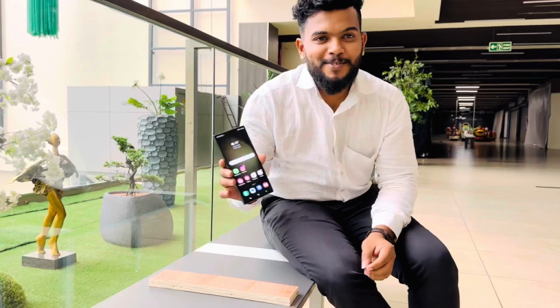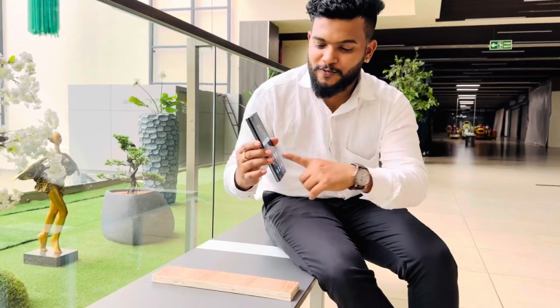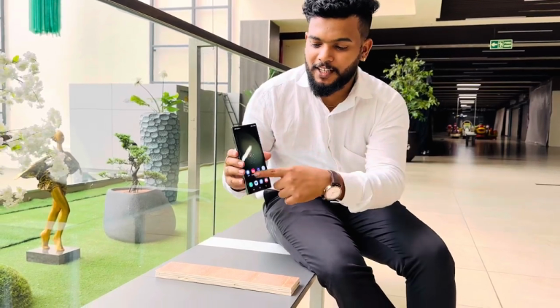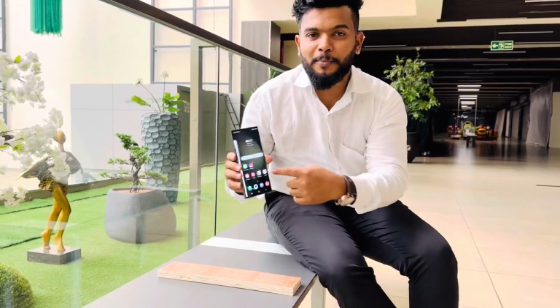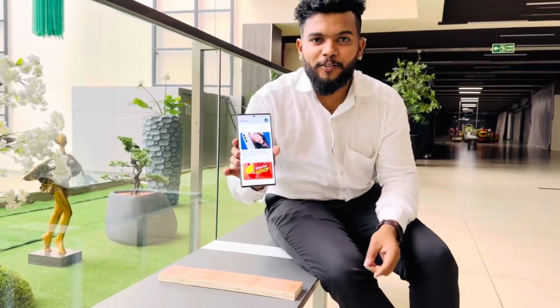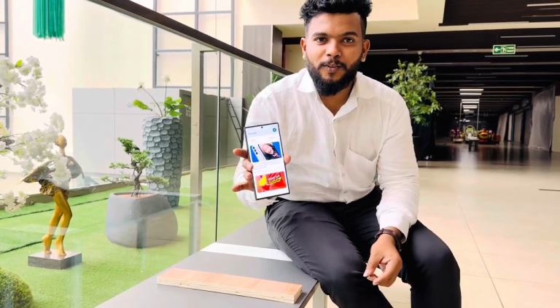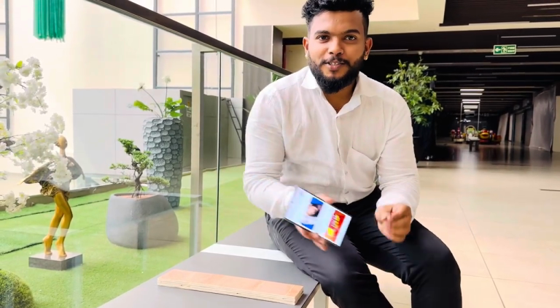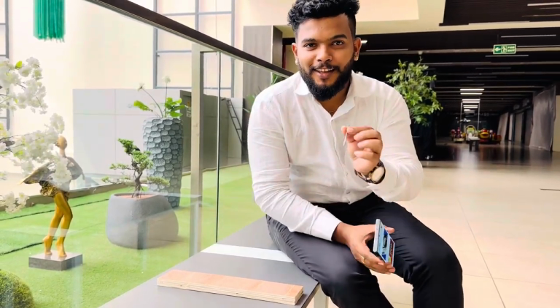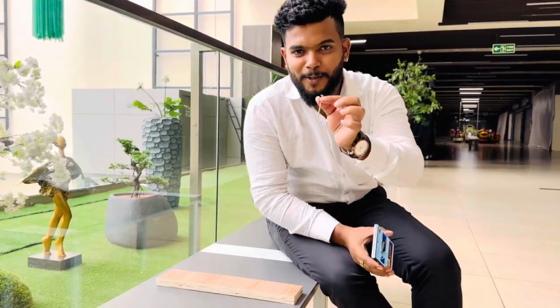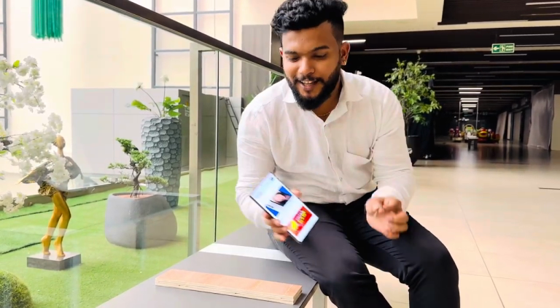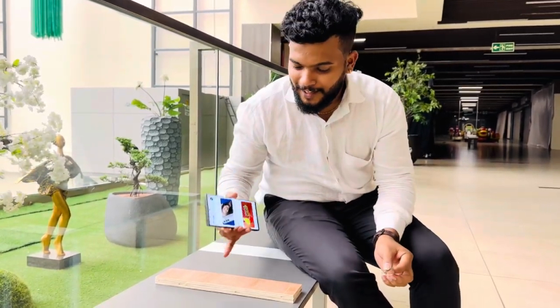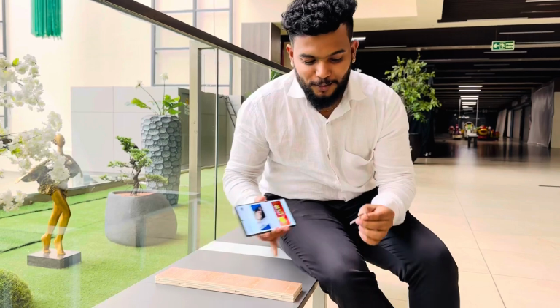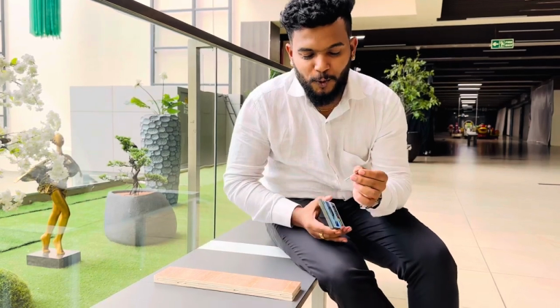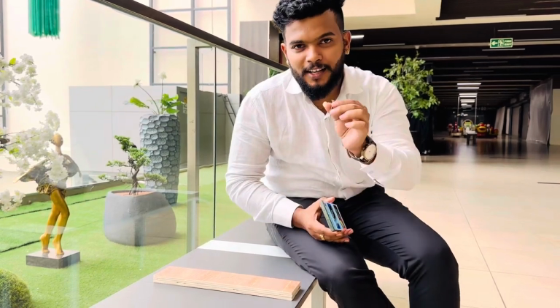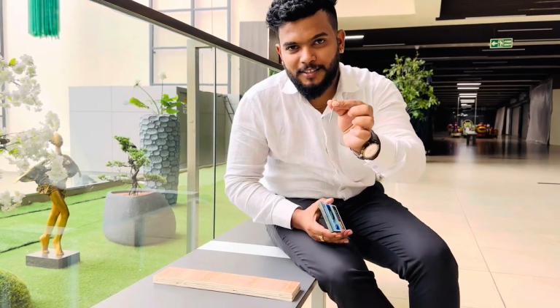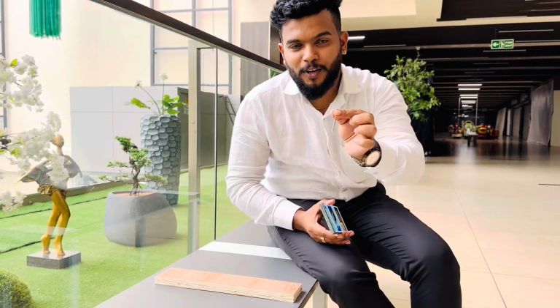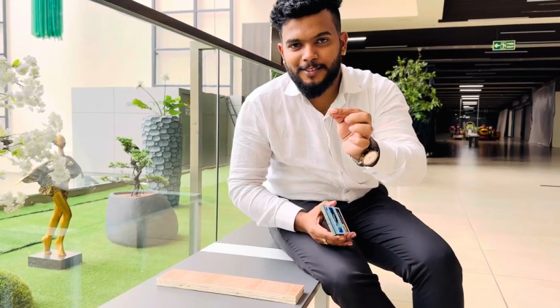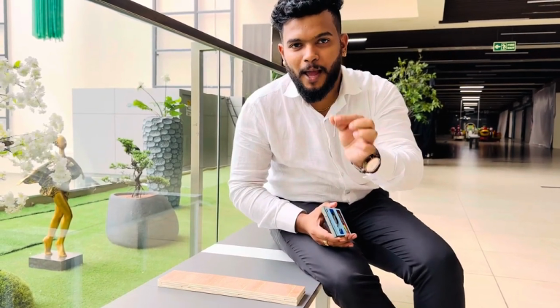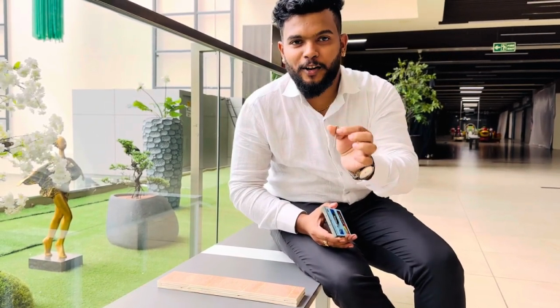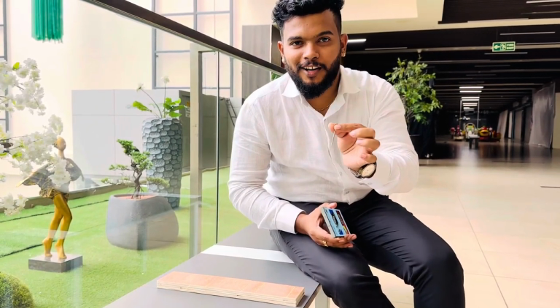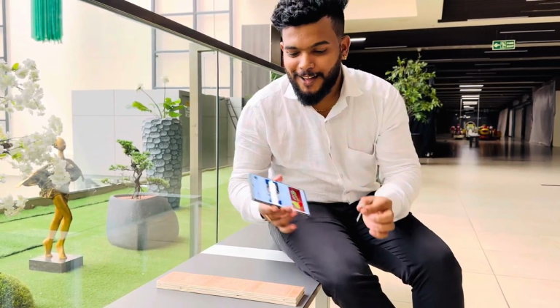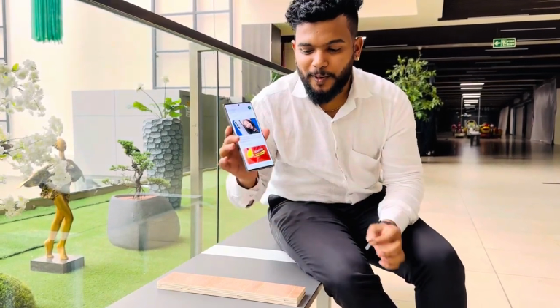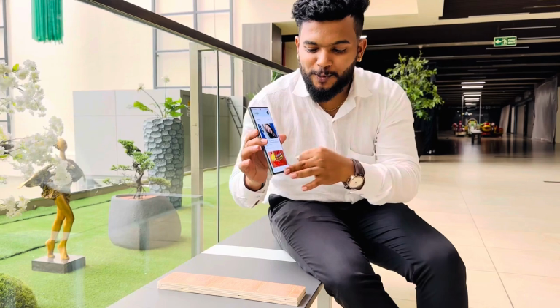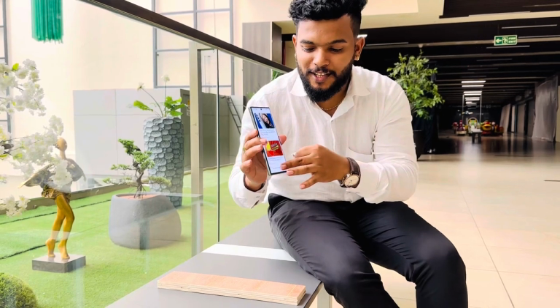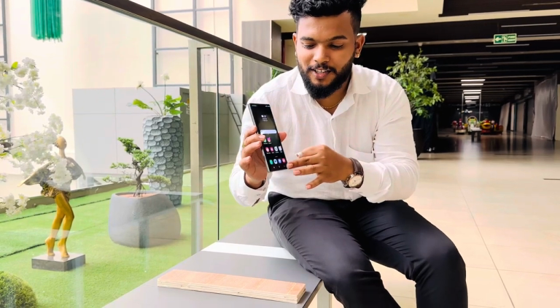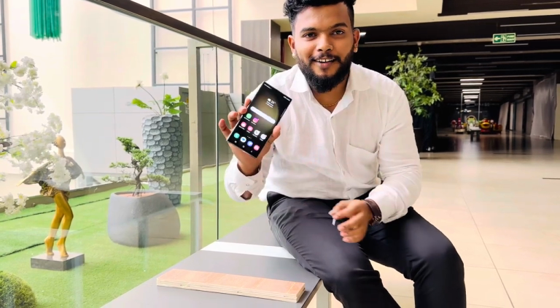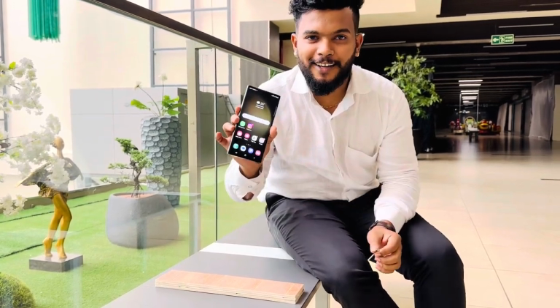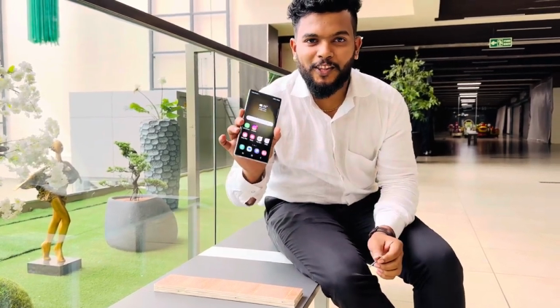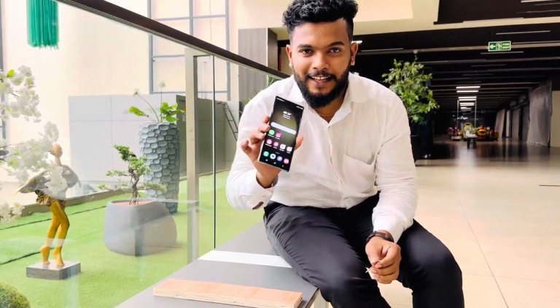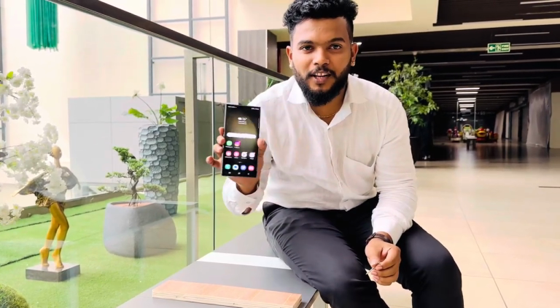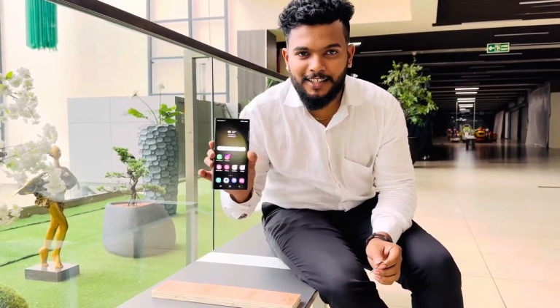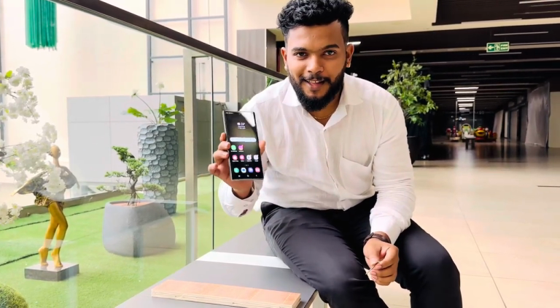Samsung S23 Ultra is a brand new phone. This is a brand new Samsung S23 Ultra. It's a good chance.